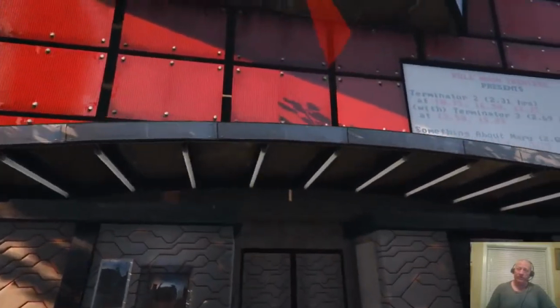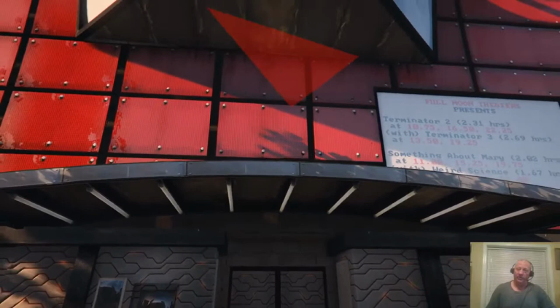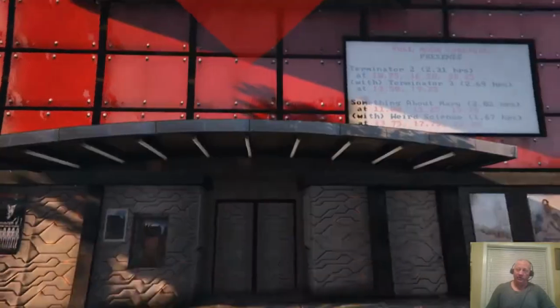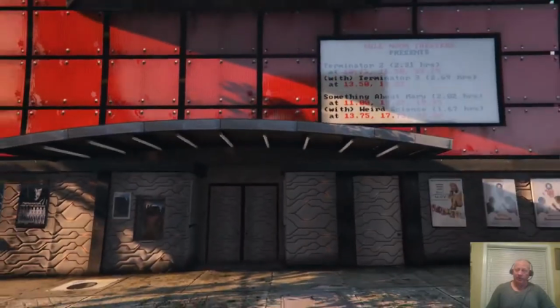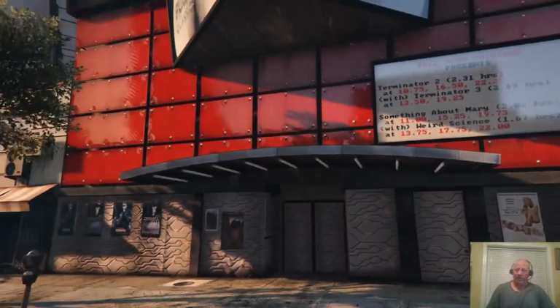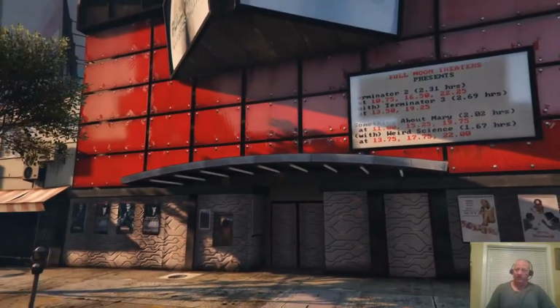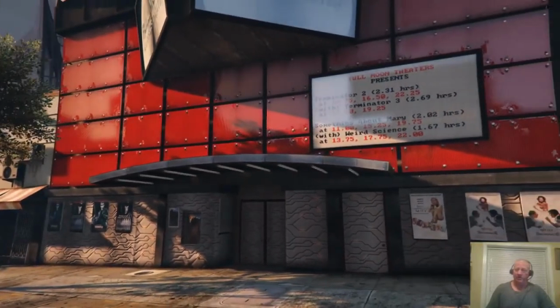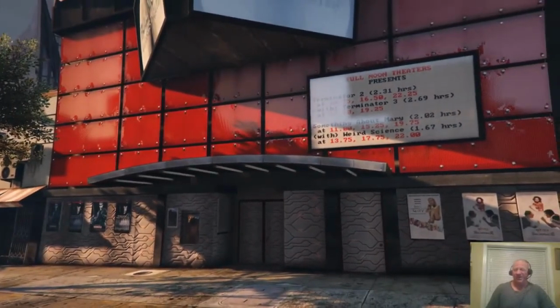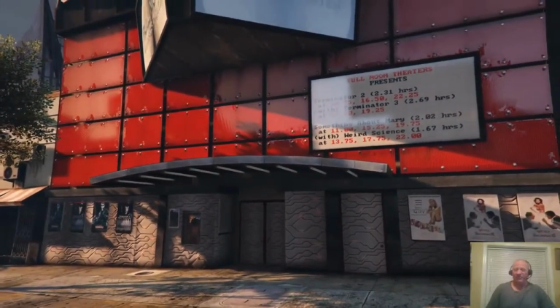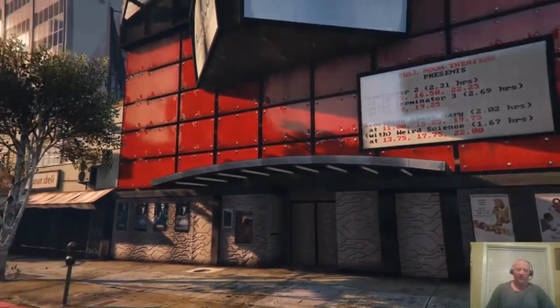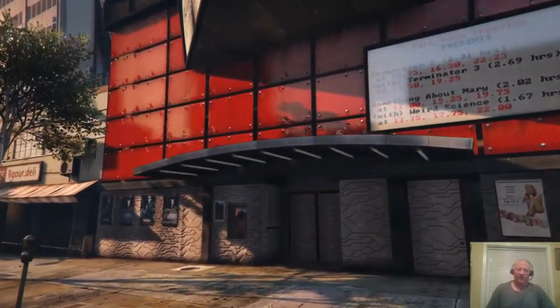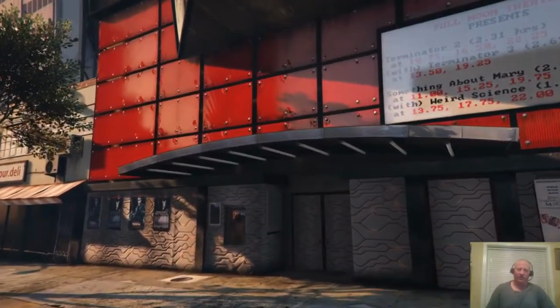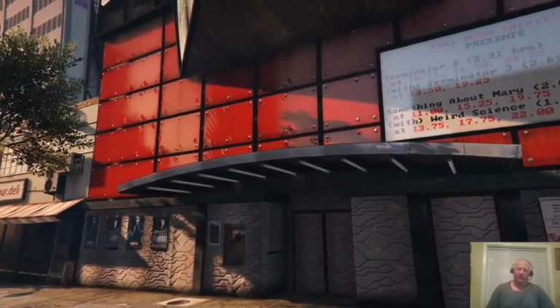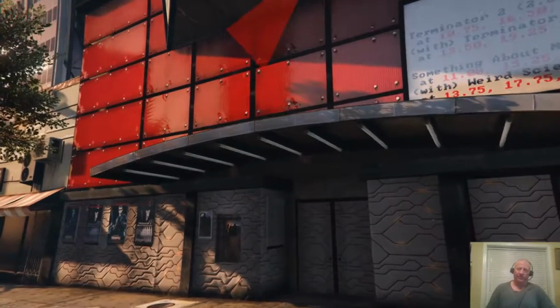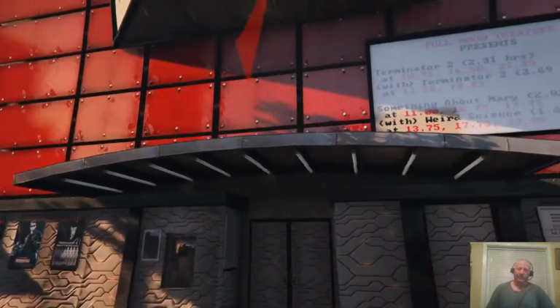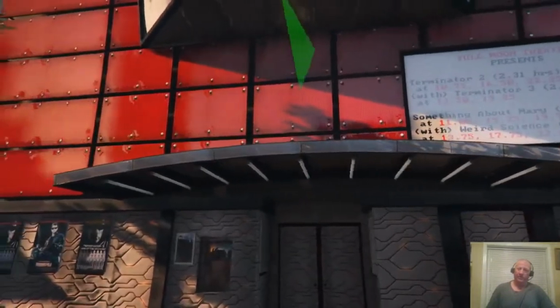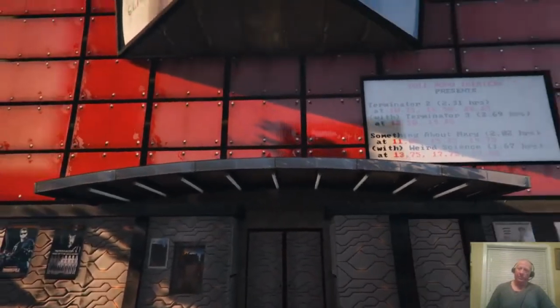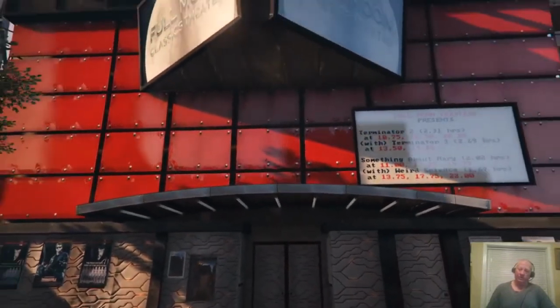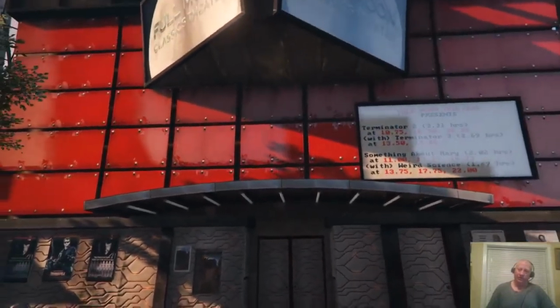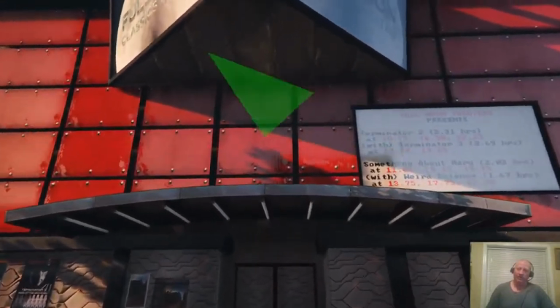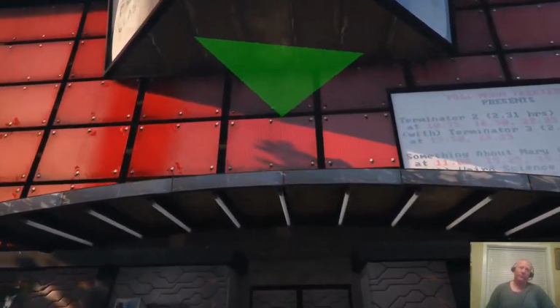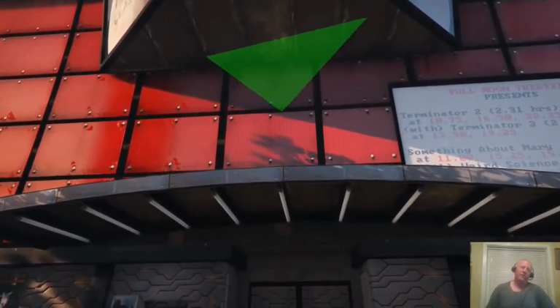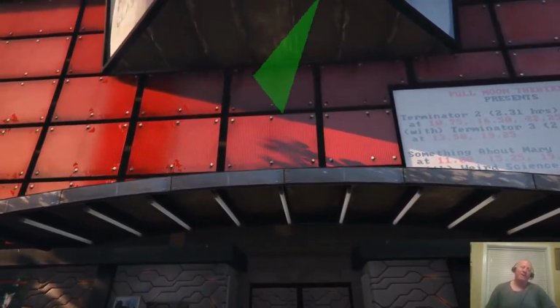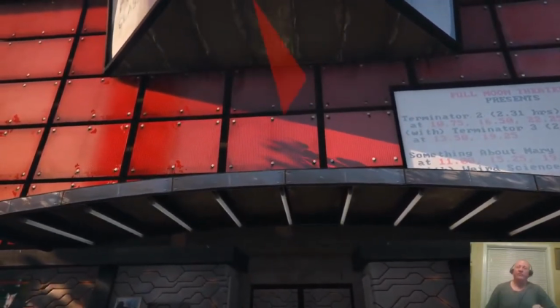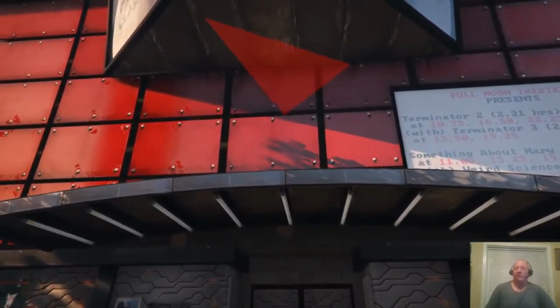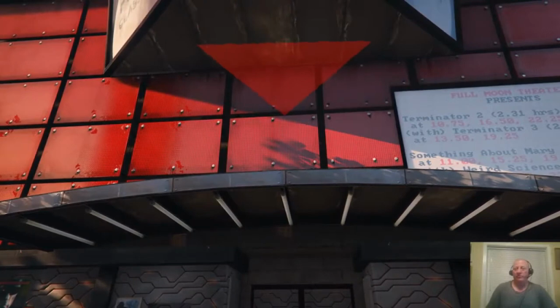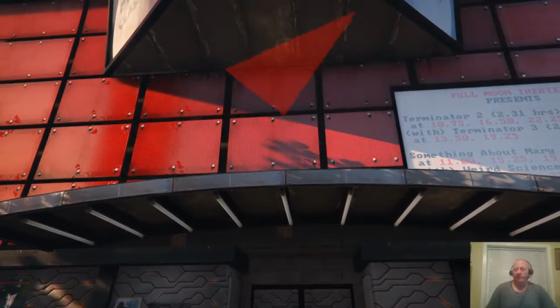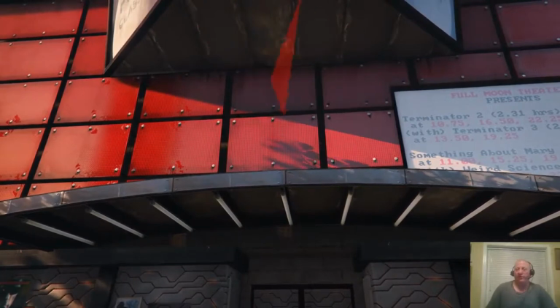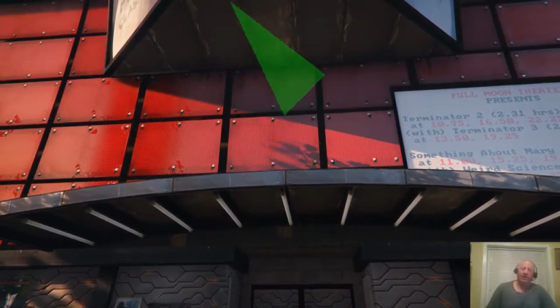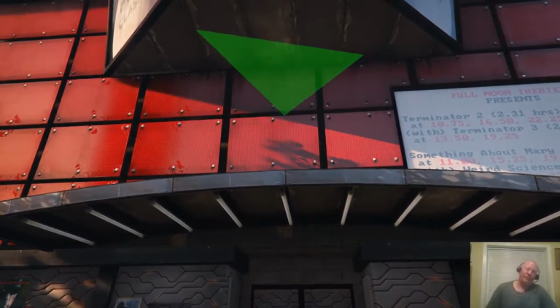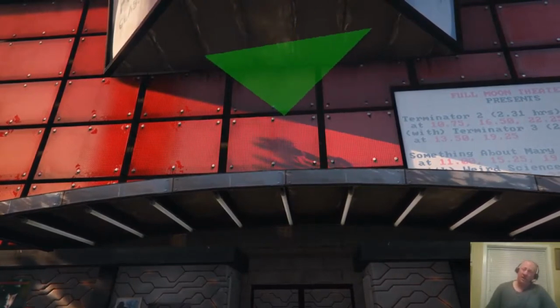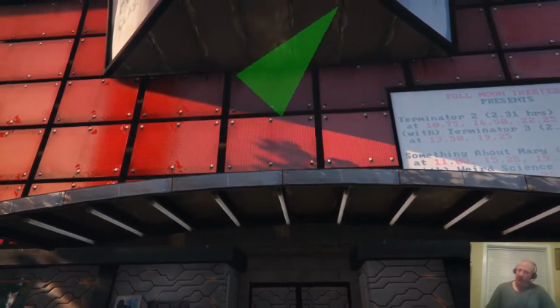So it senses my location. In a nutshell, it senses my location, but what I'm really doing is just doing a calculation of my distance to this, and if it's within range, I draw it.